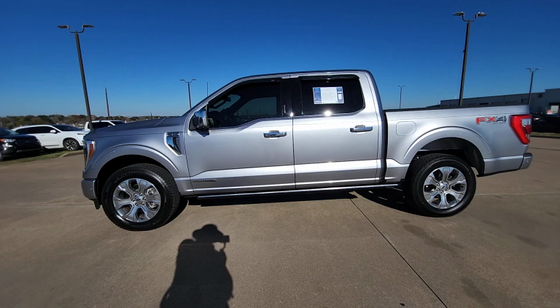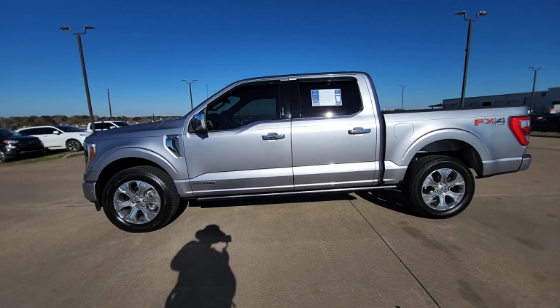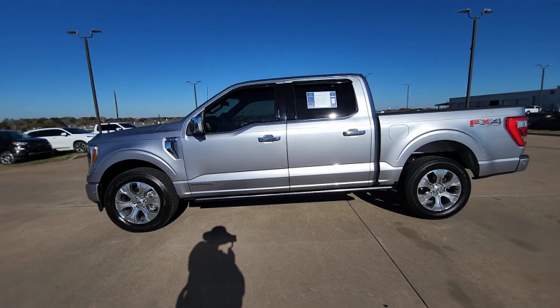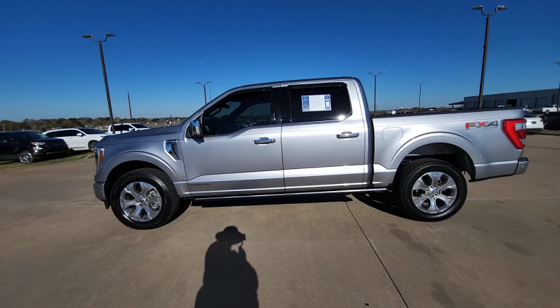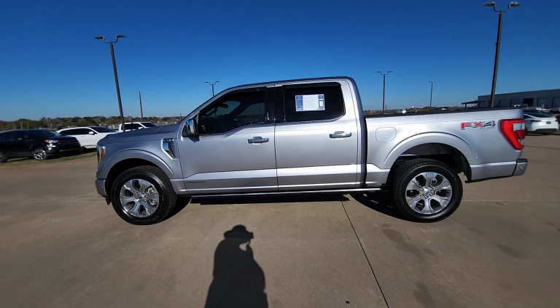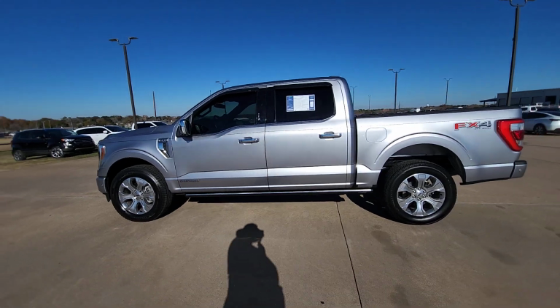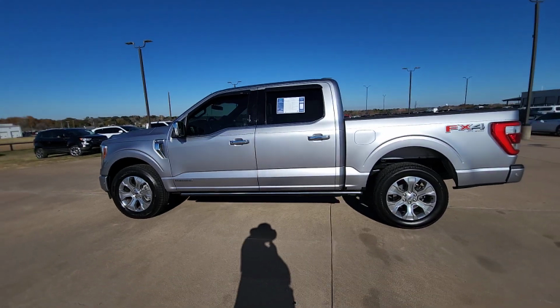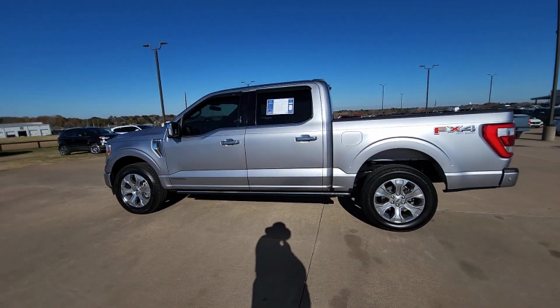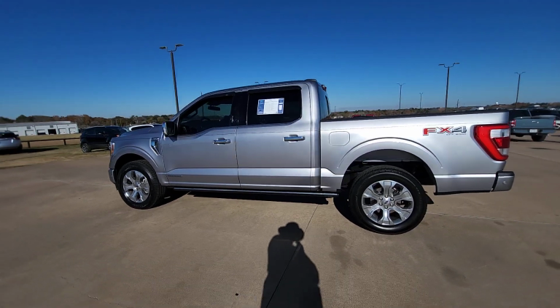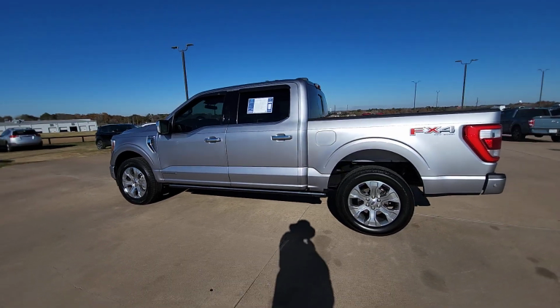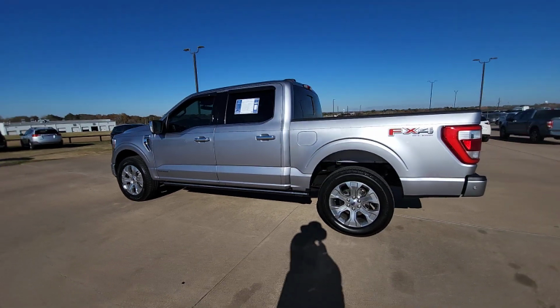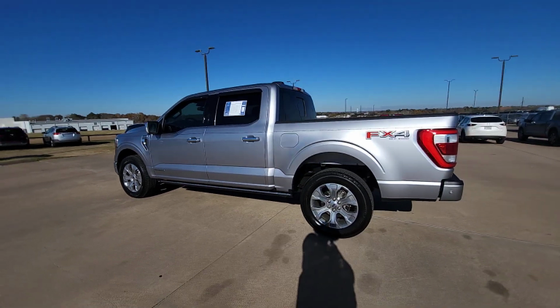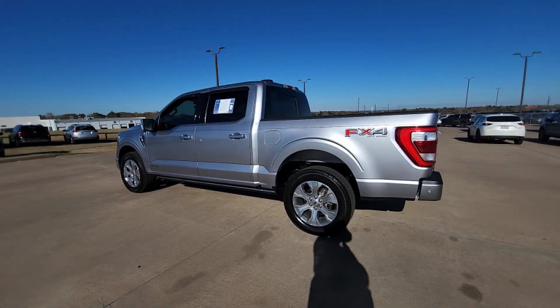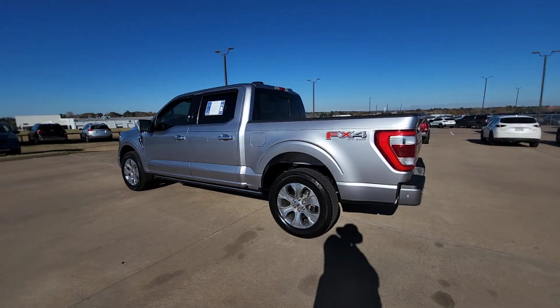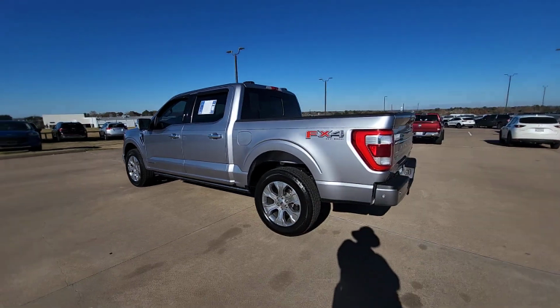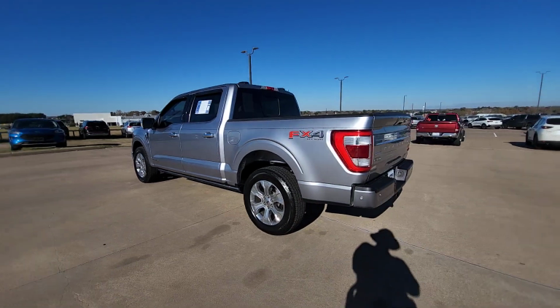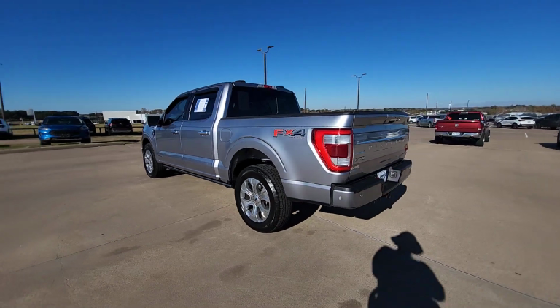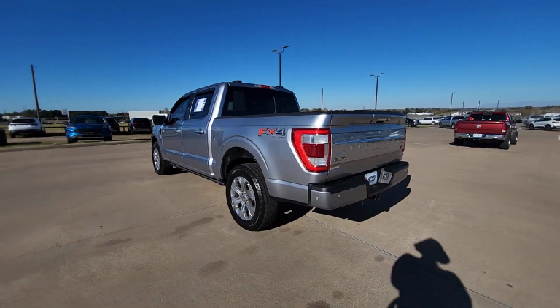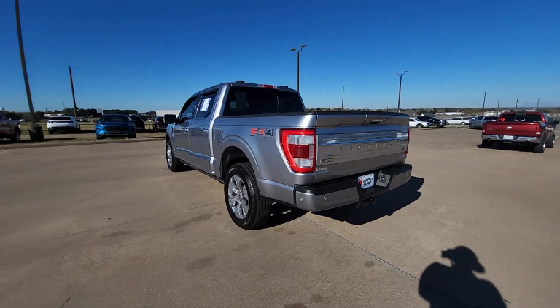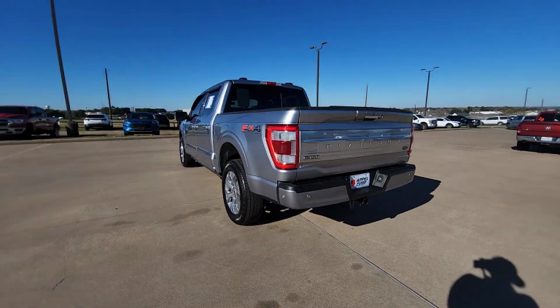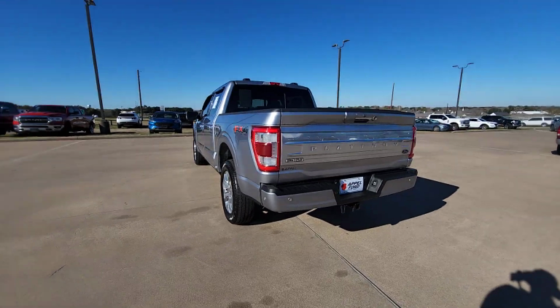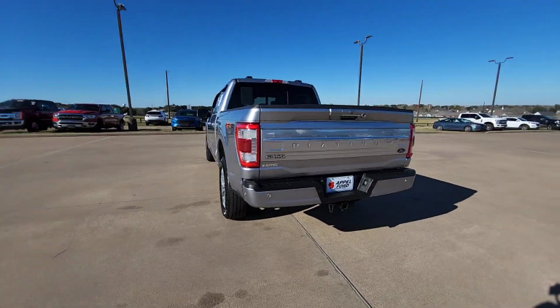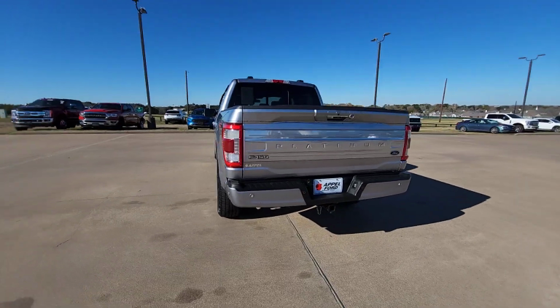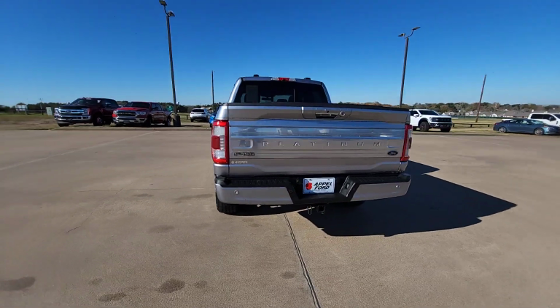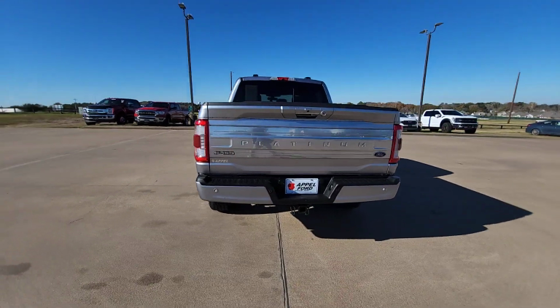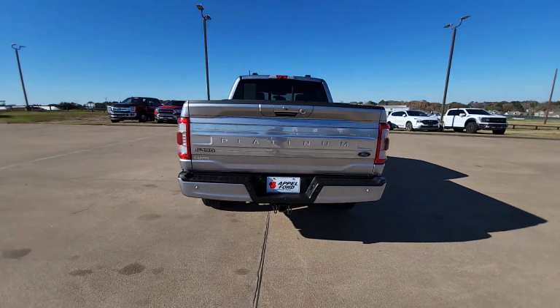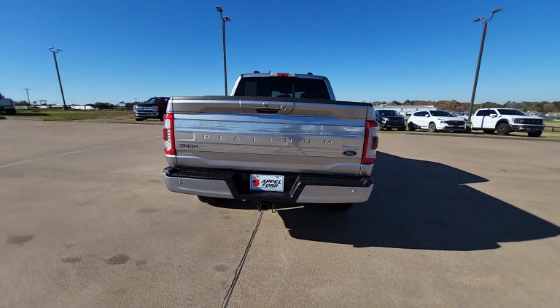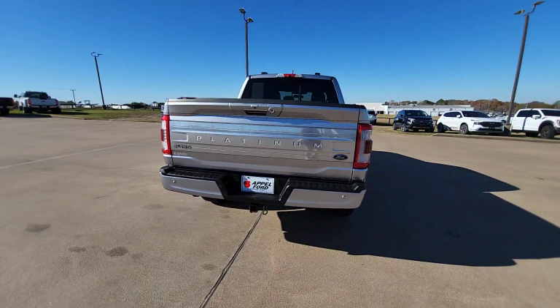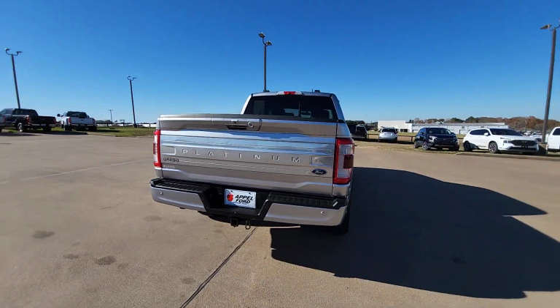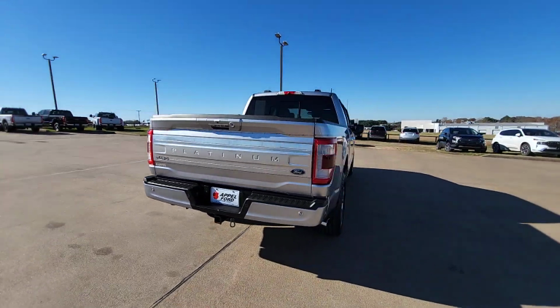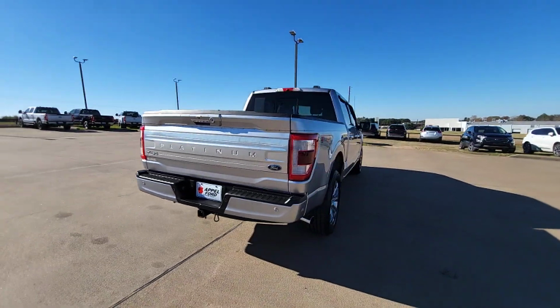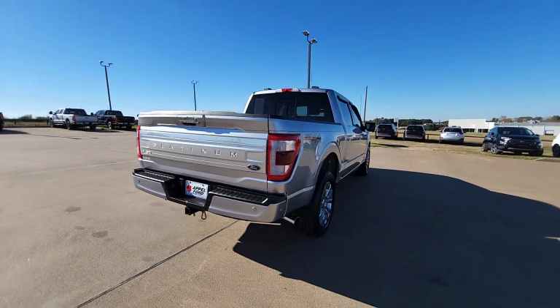Hop into the 2021 Ford F-150. This vehicle is an outstanding buy with fewer than 80,000 miles on the odometer.